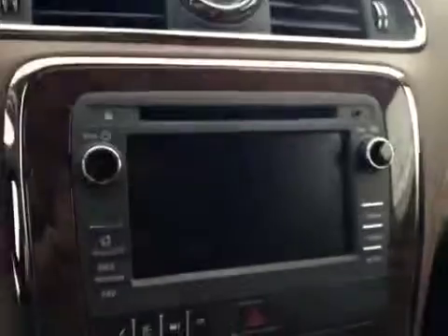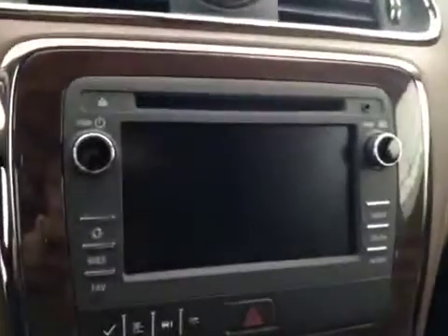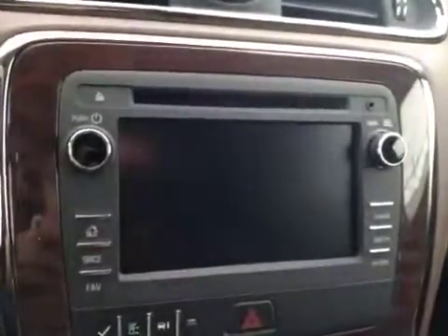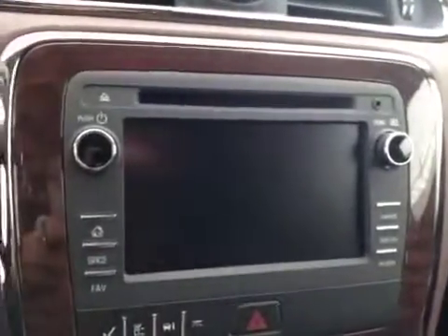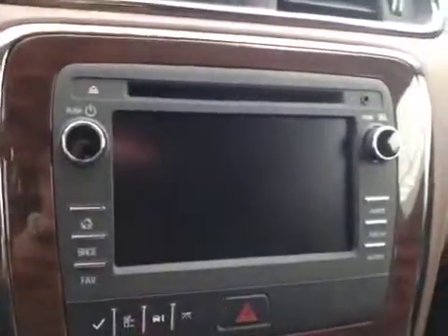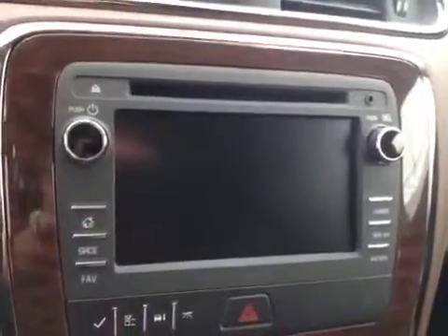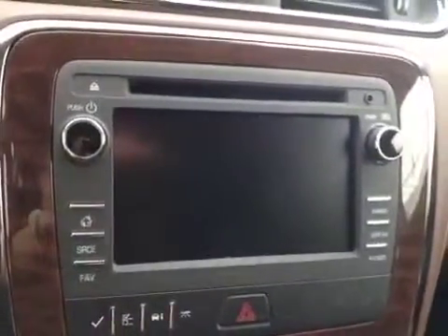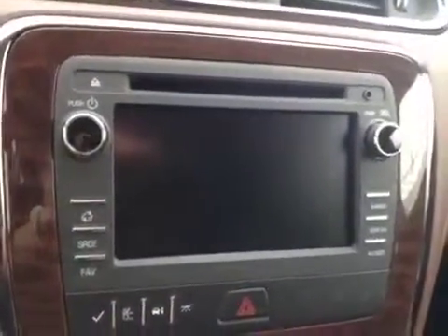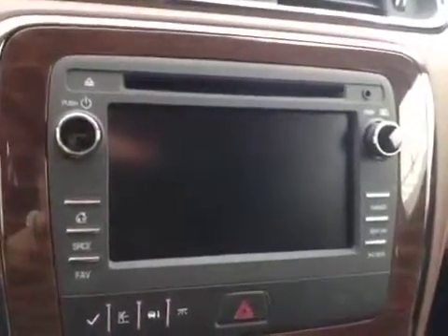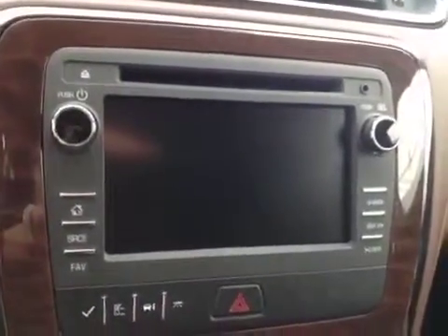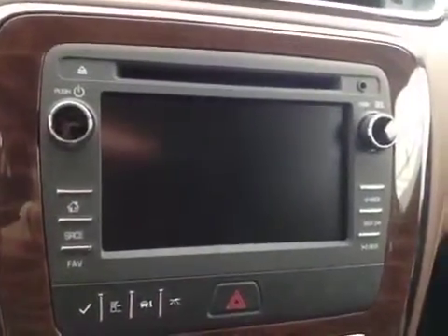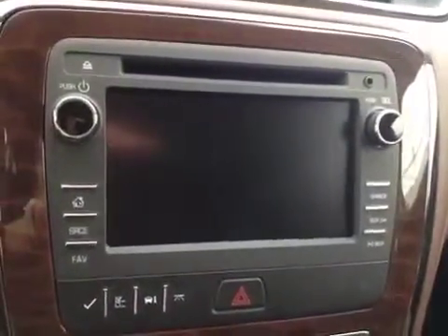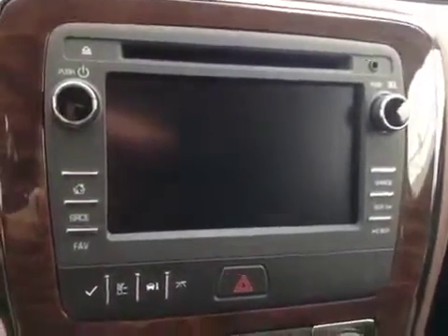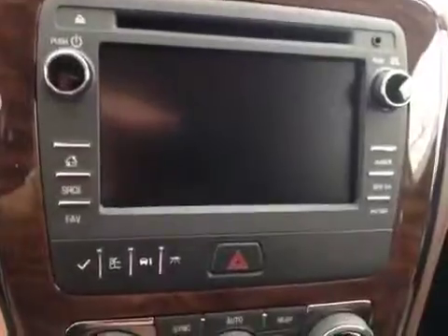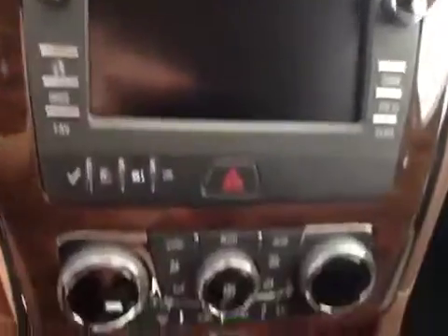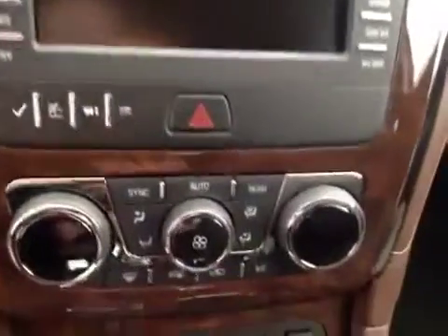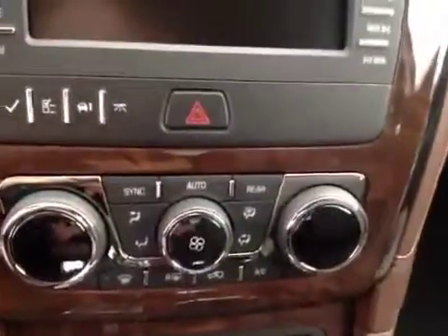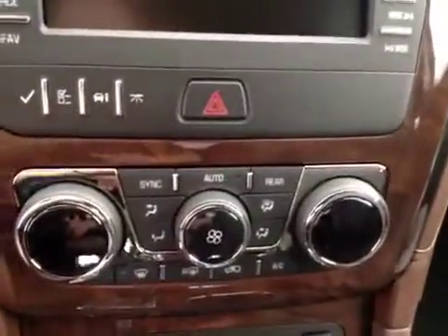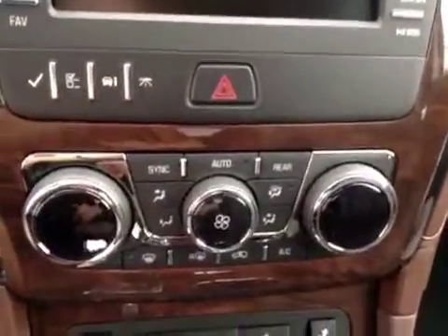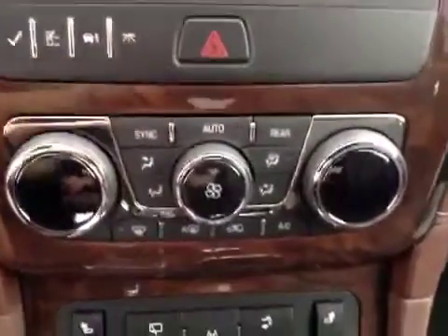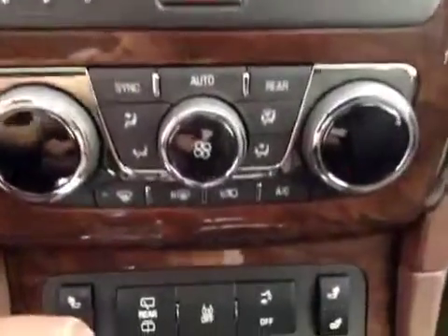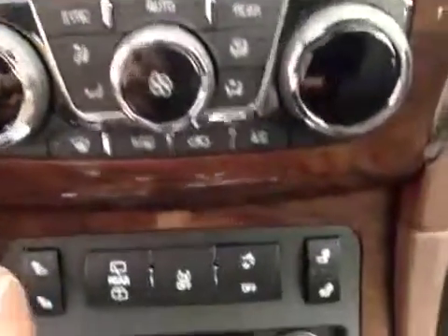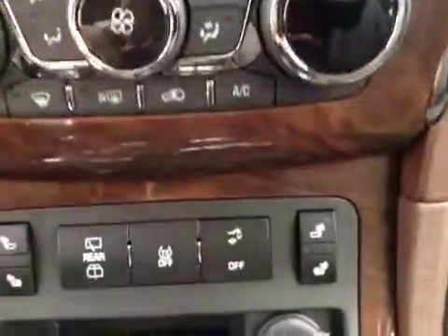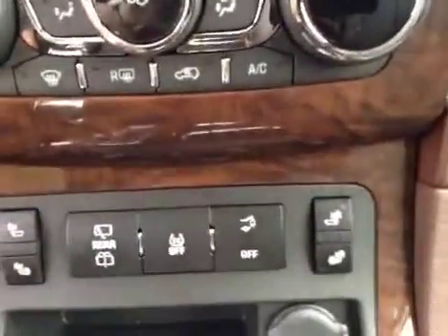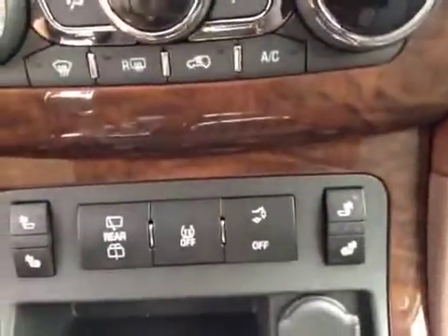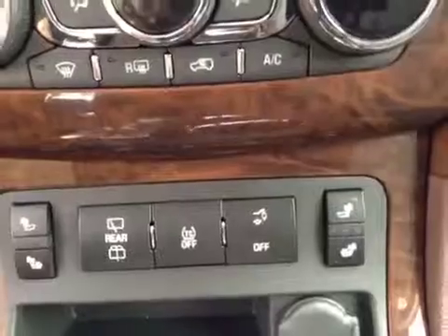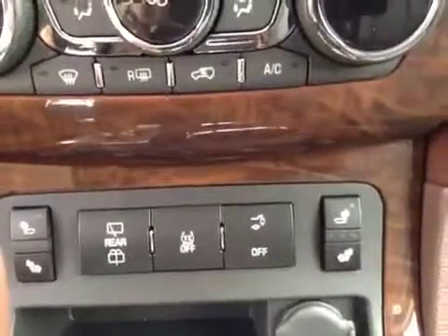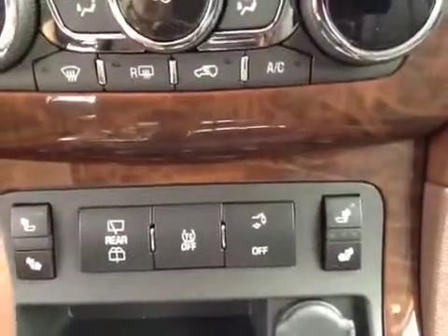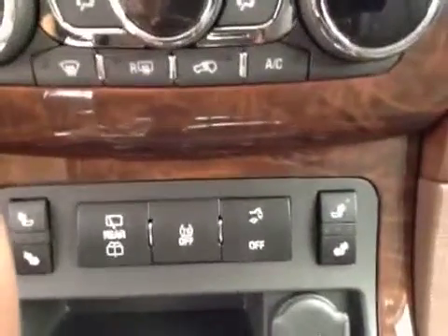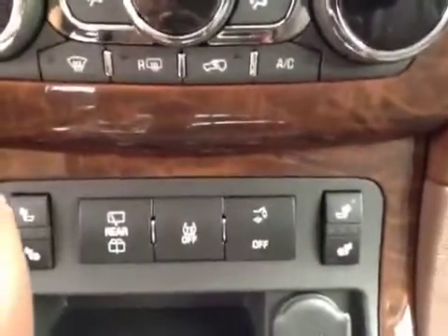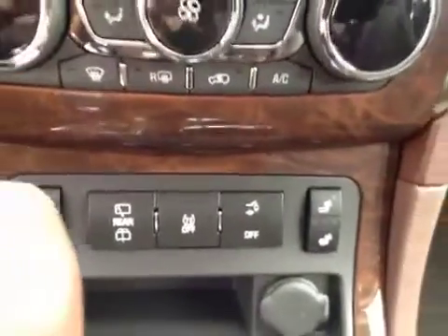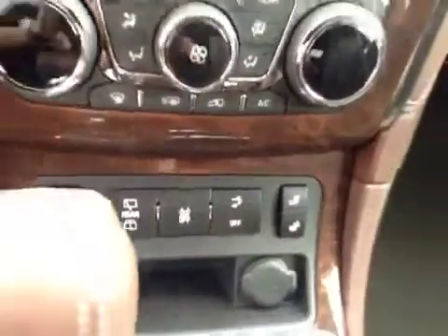Got a touch screen, AM FM radio with CD player, auxiliary and USB capabilities. It also has navigation, dual-zone electronic climate control, heated seats, rear wiper controls, traction controls and power liftgate.